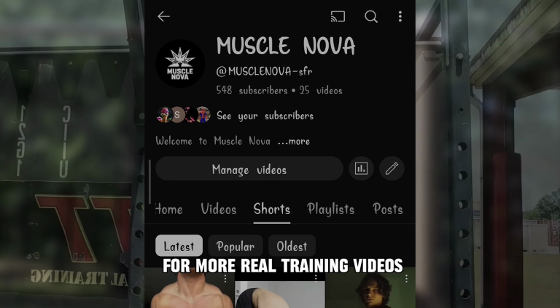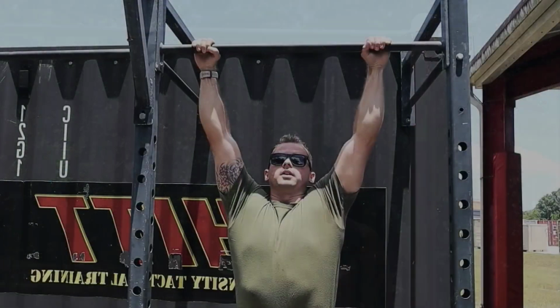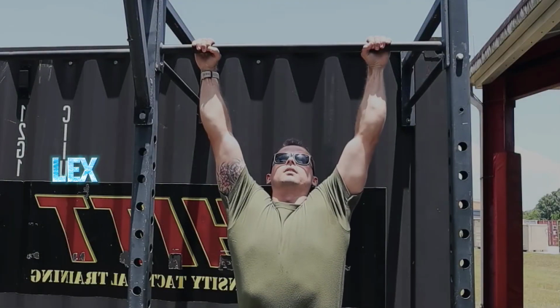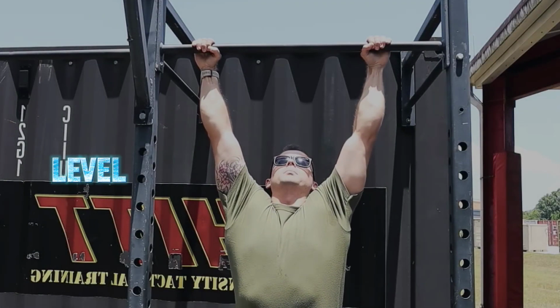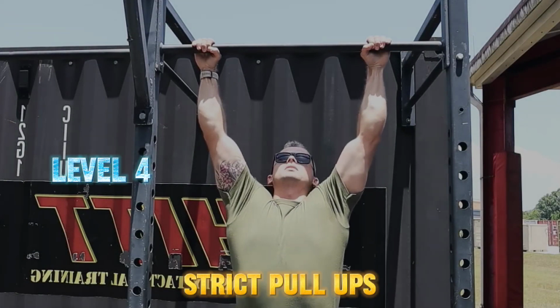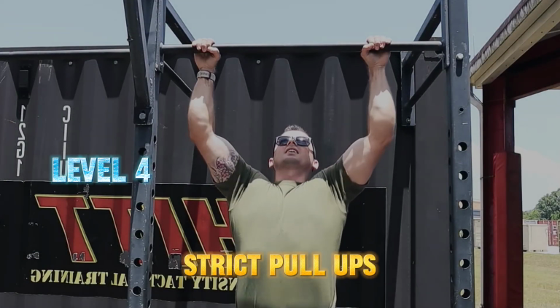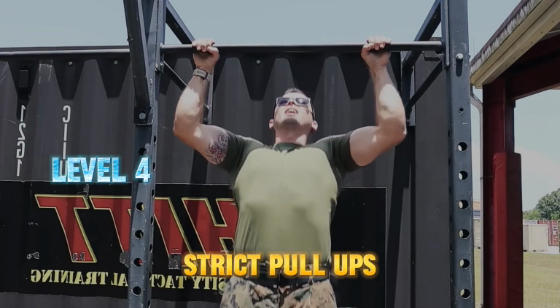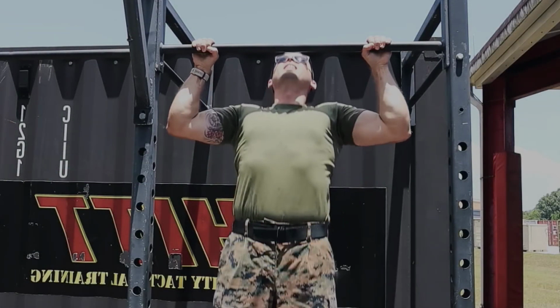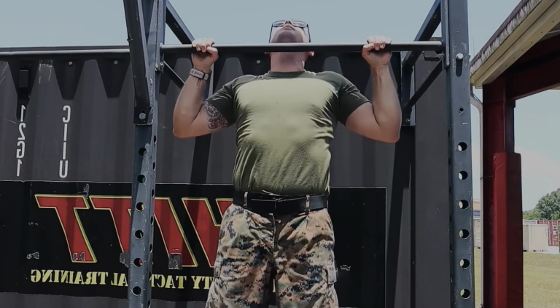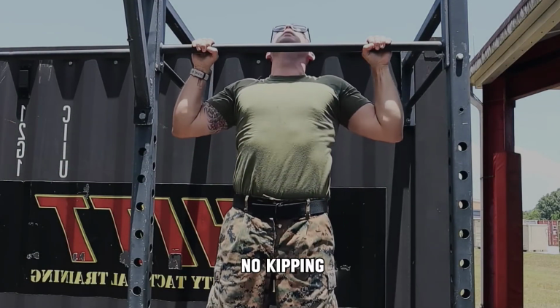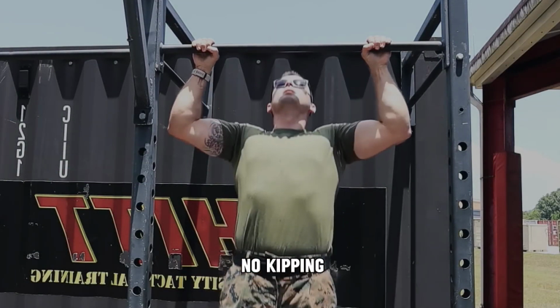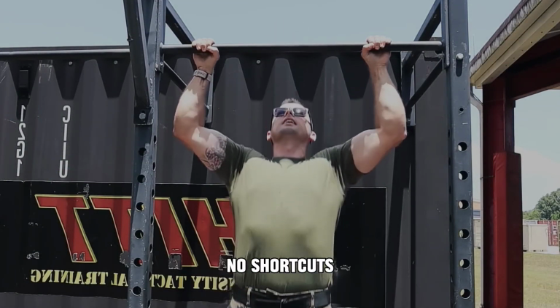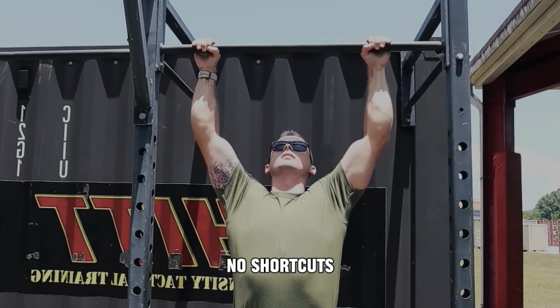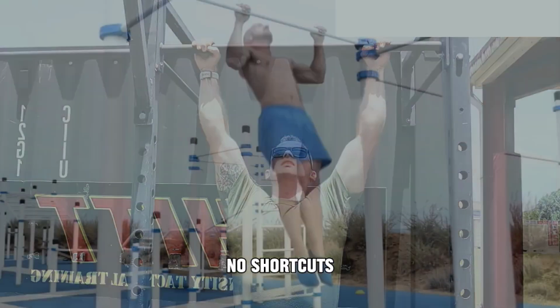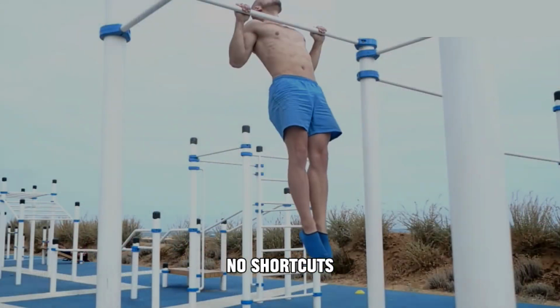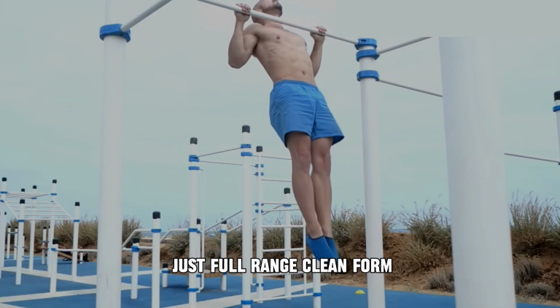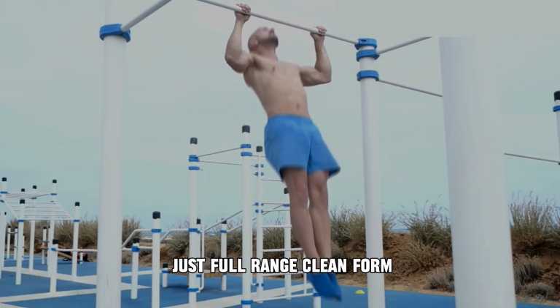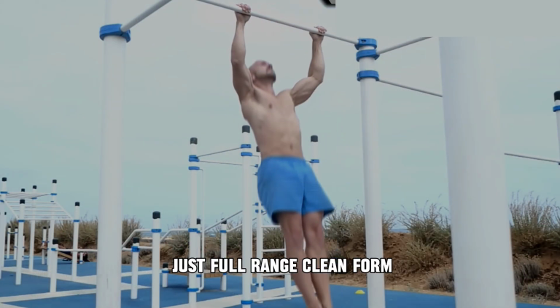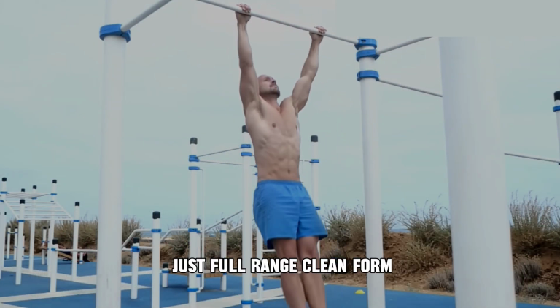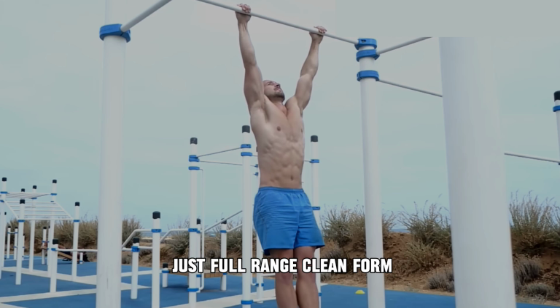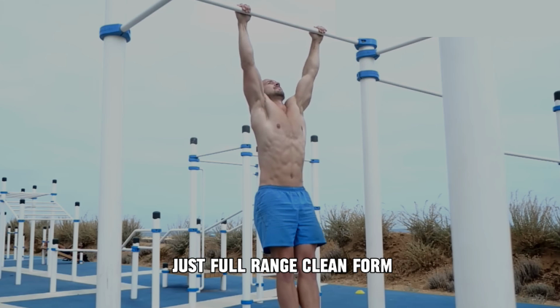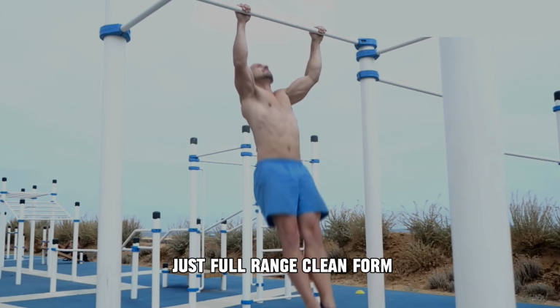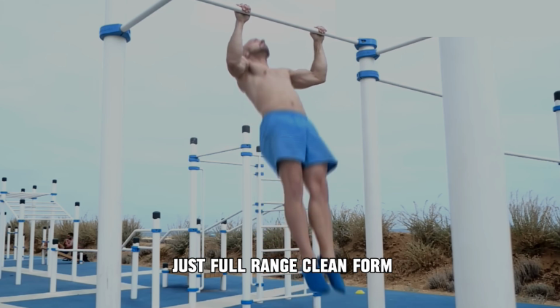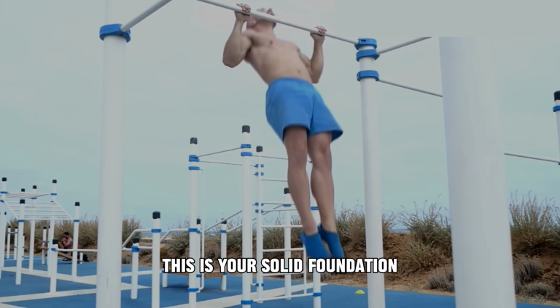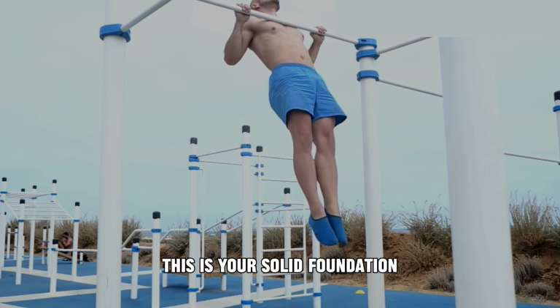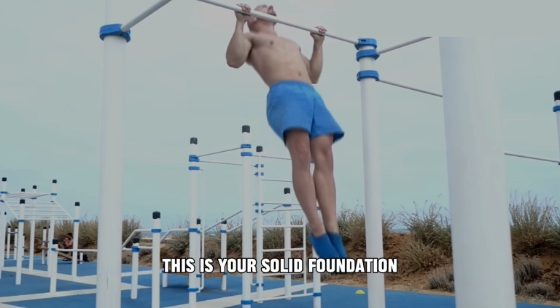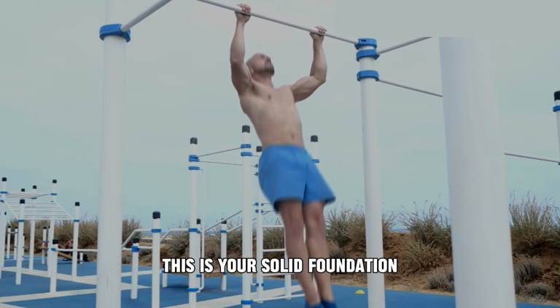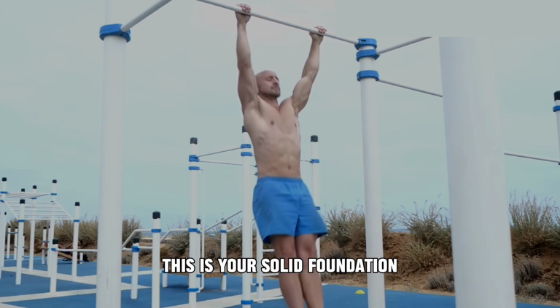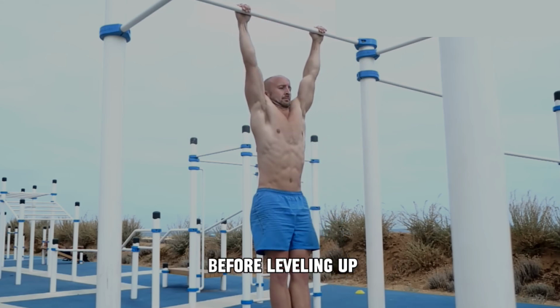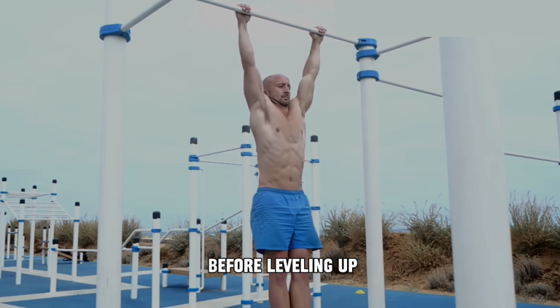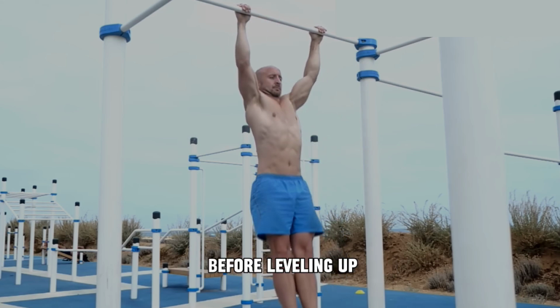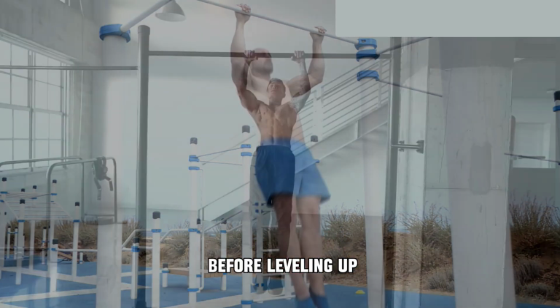Level 4: Strict pull-ups. No kipping, no shortcuts — just full range, clean form. This is your solid foundation before leveling up.